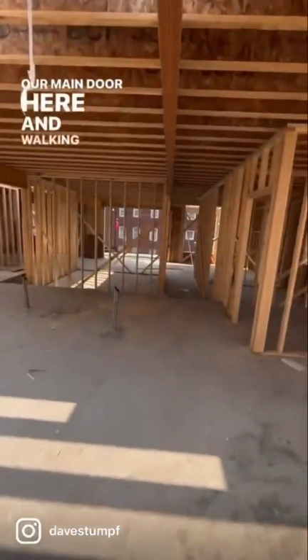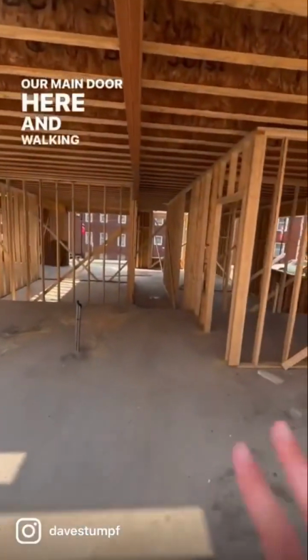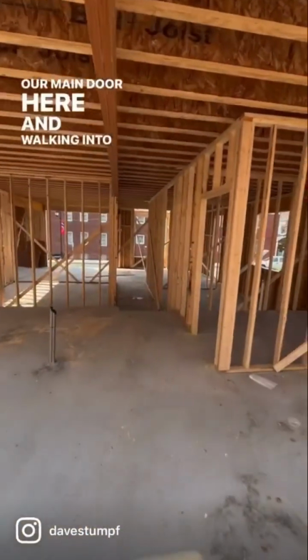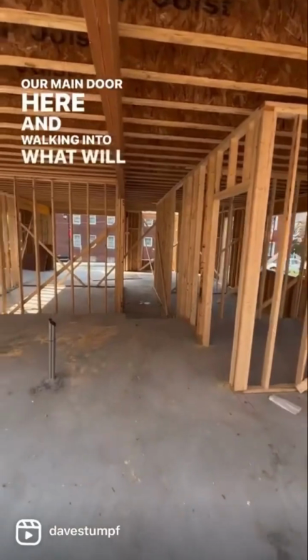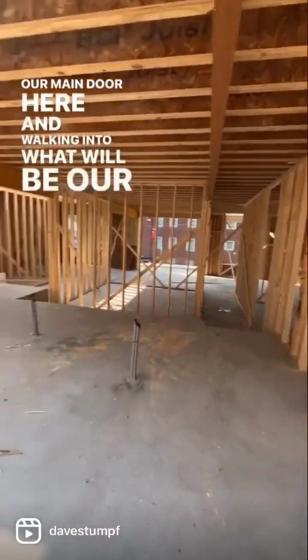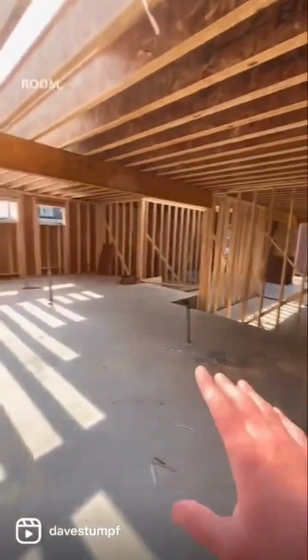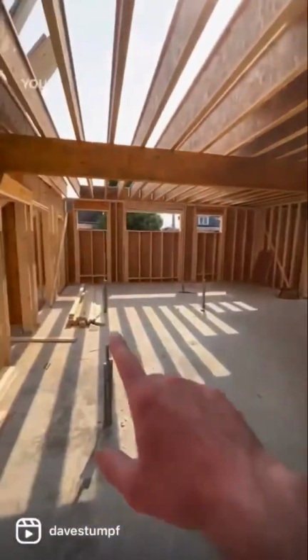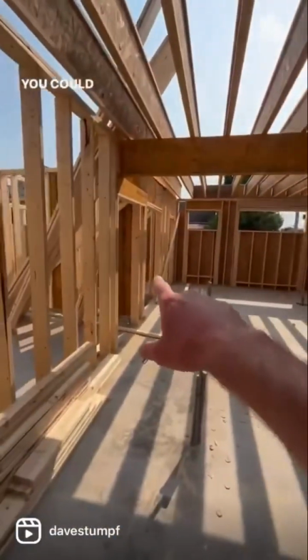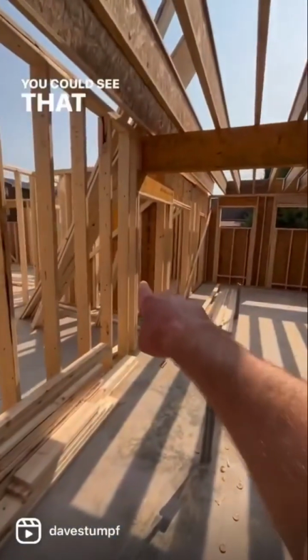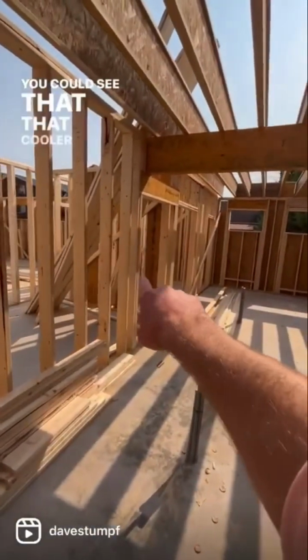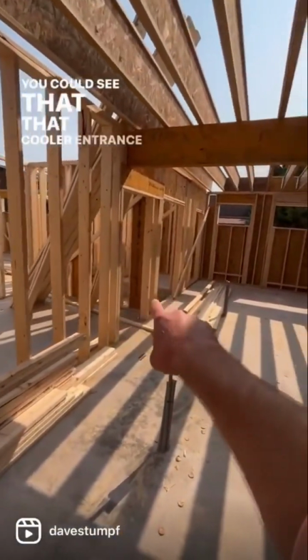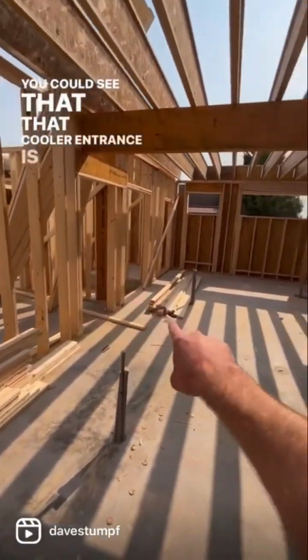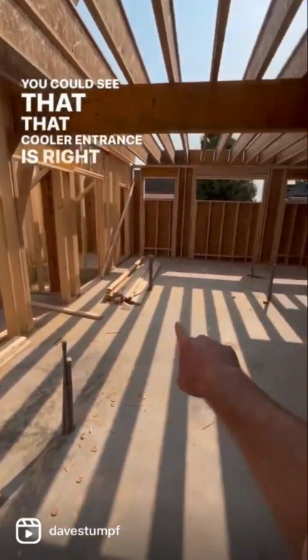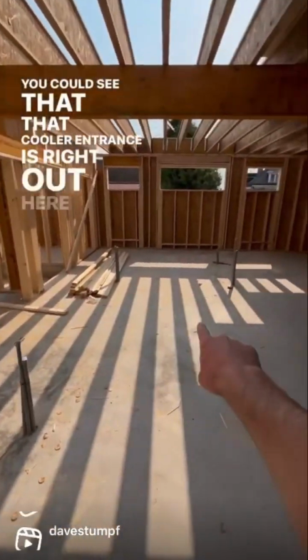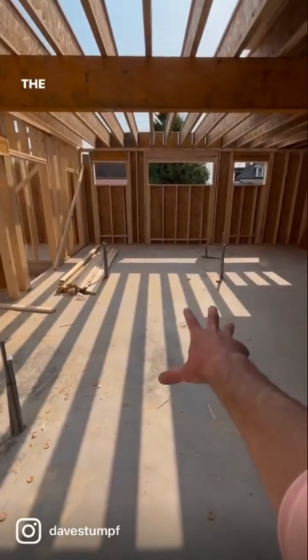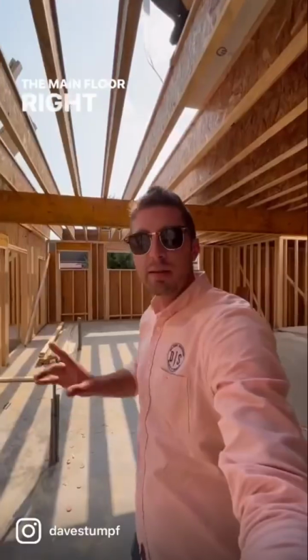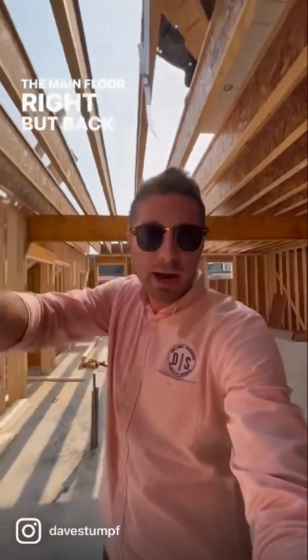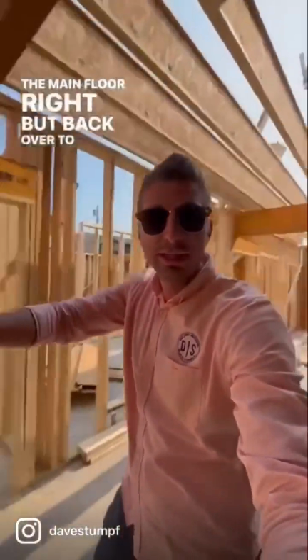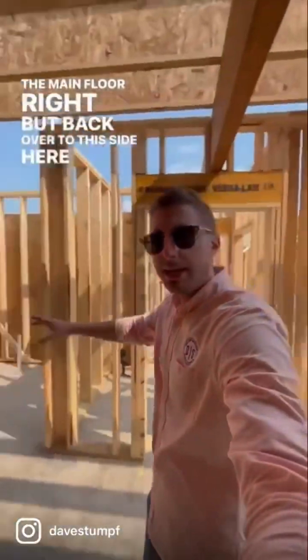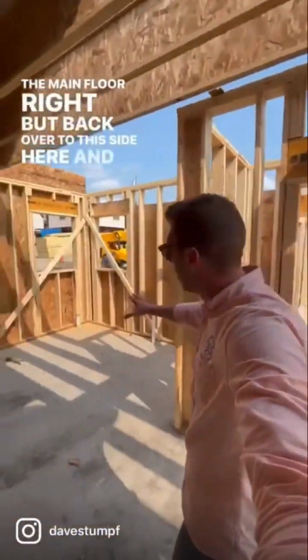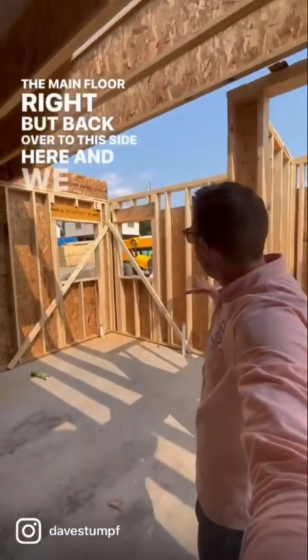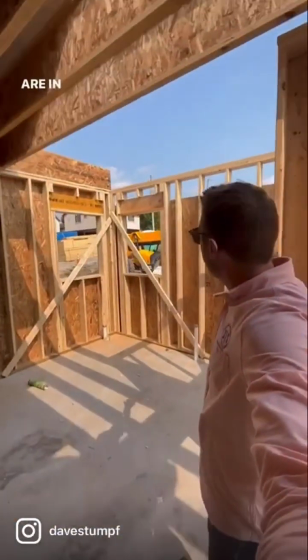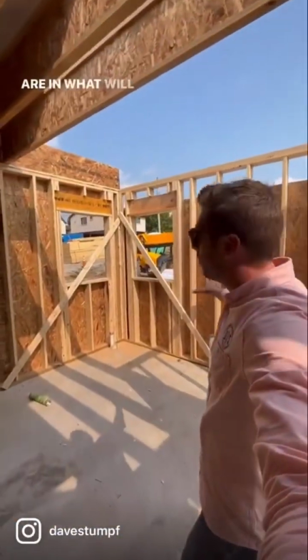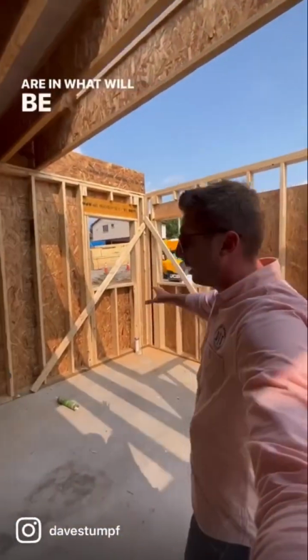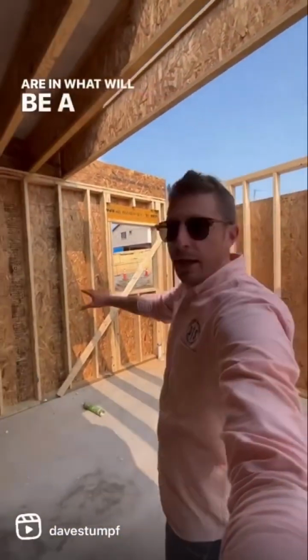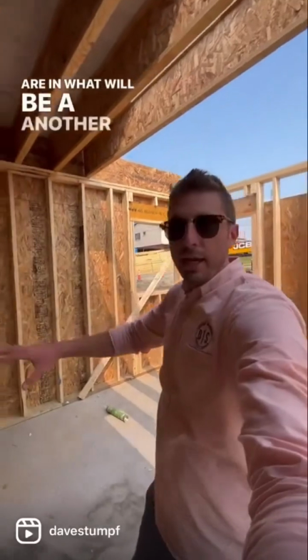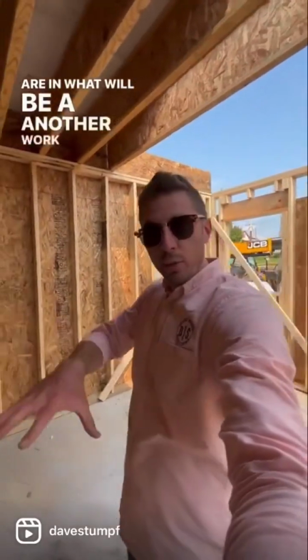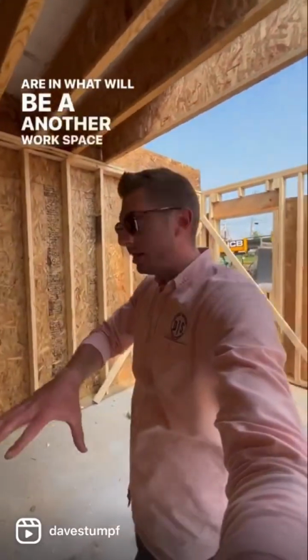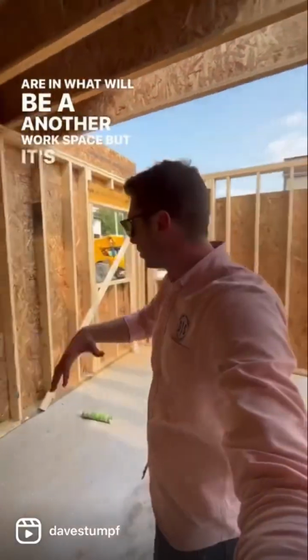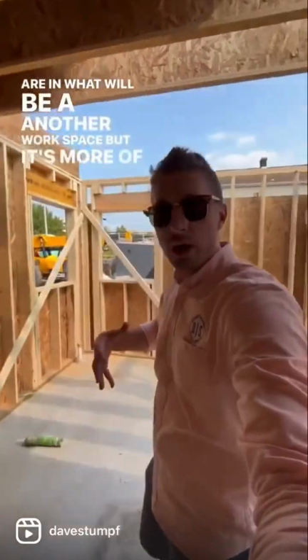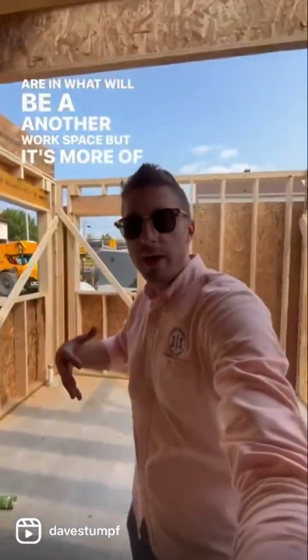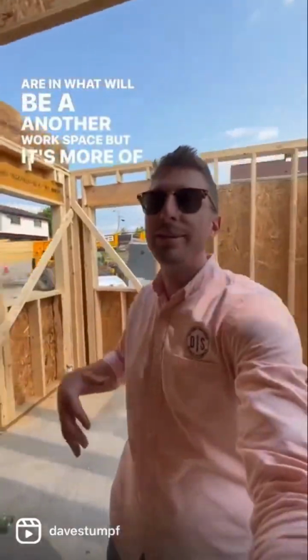Walking into what will be our workroom, you can see that that cooler entrance is right out here to the main floor. But back over to this side here, we are in what will be another workspace.